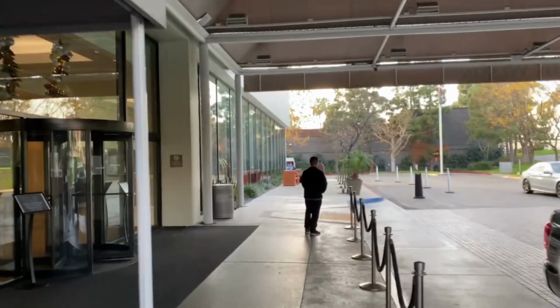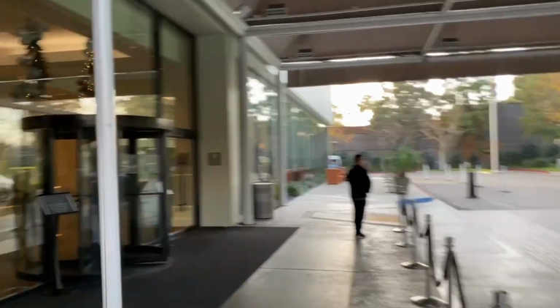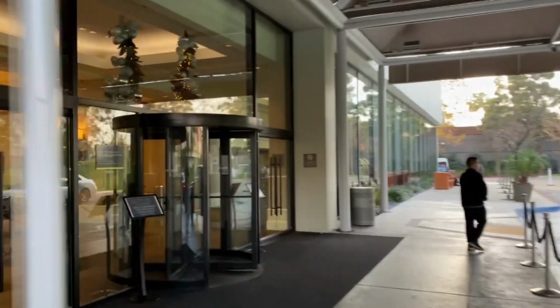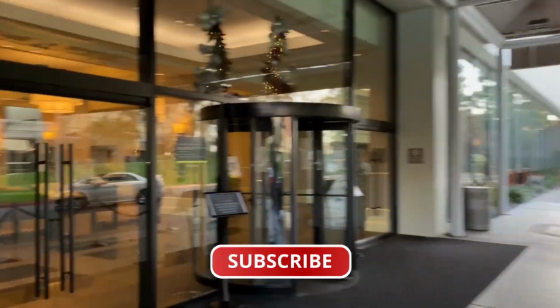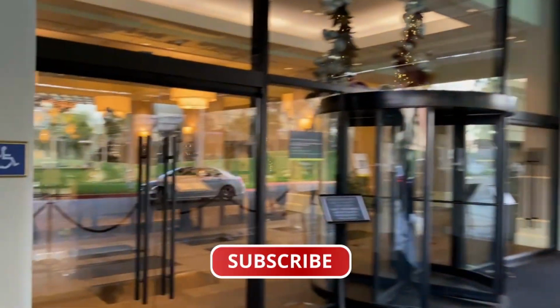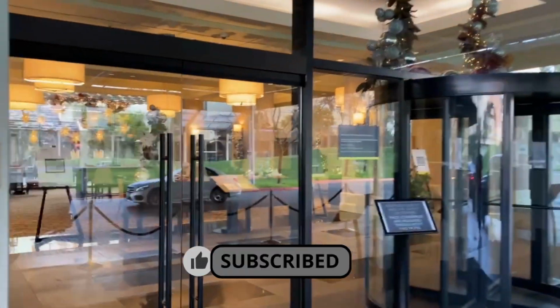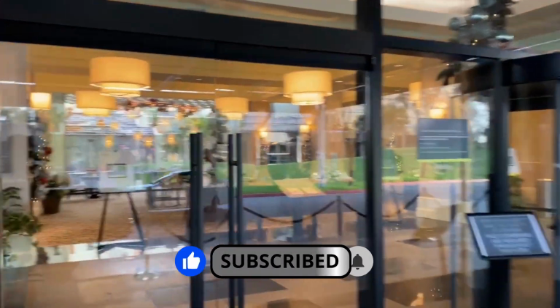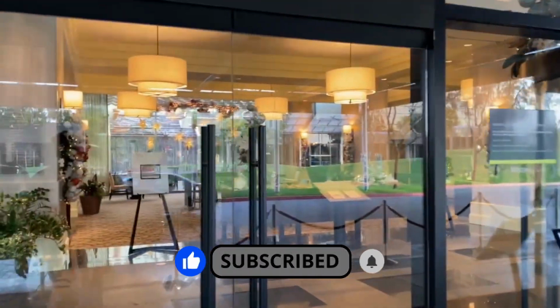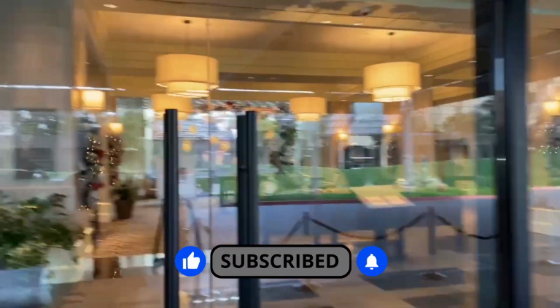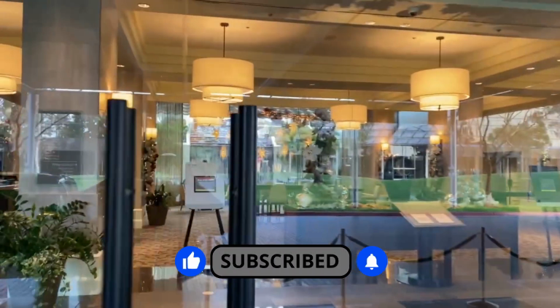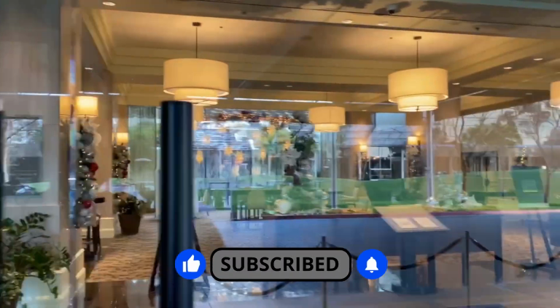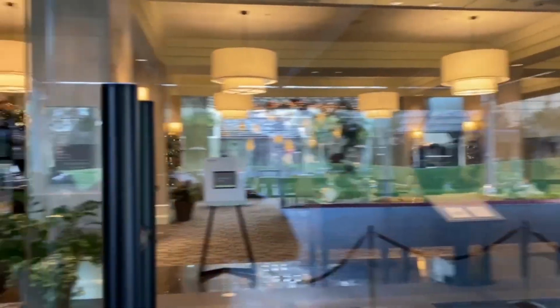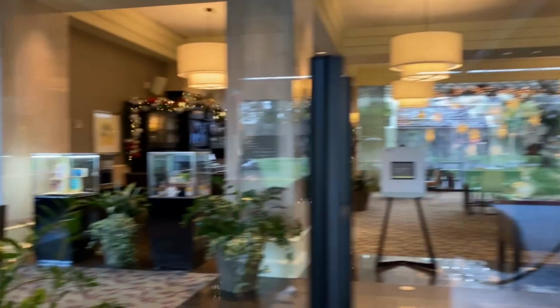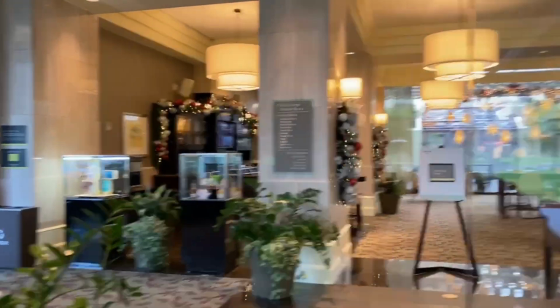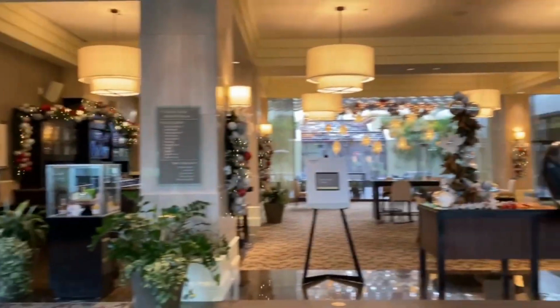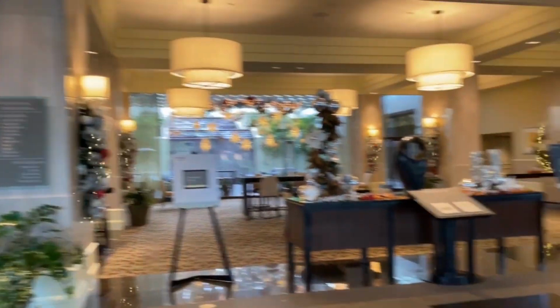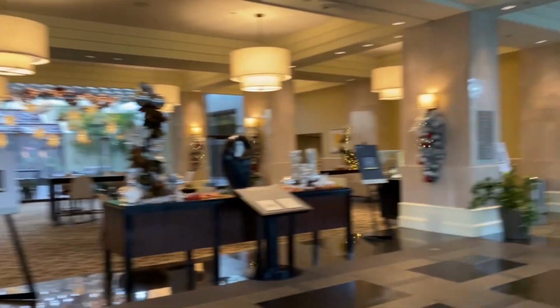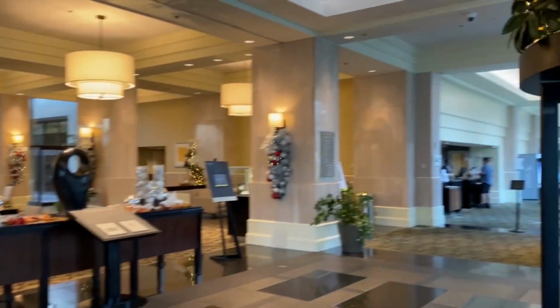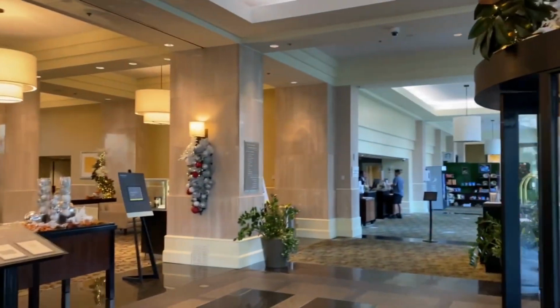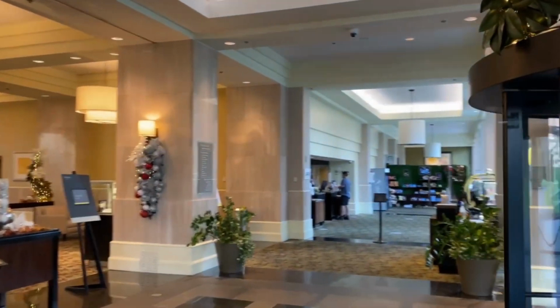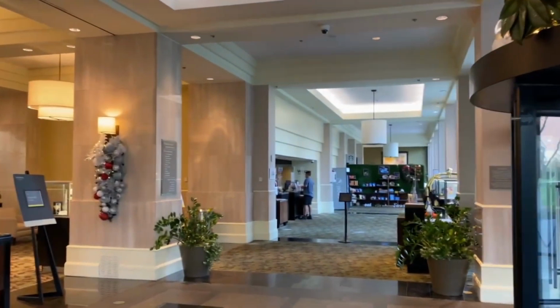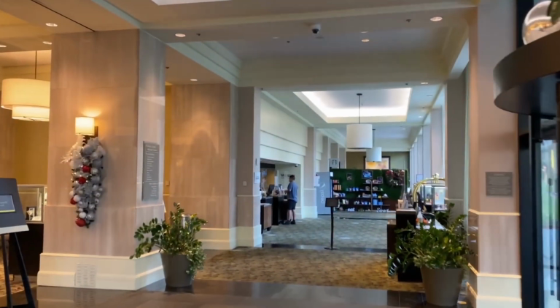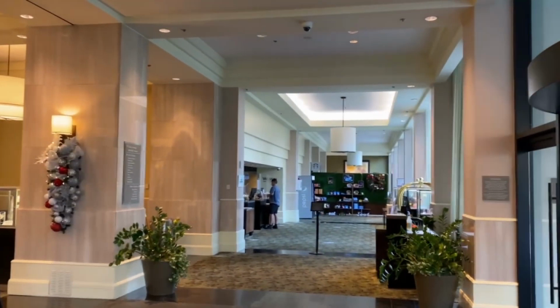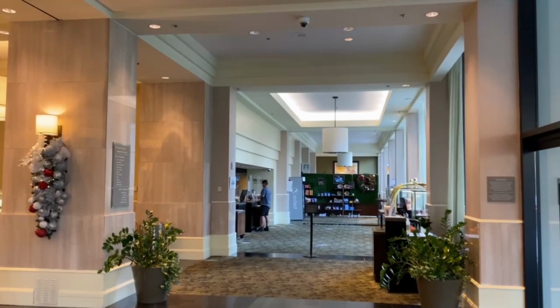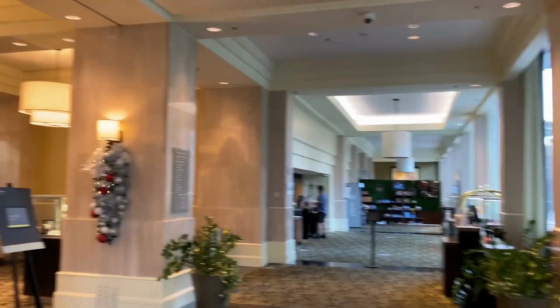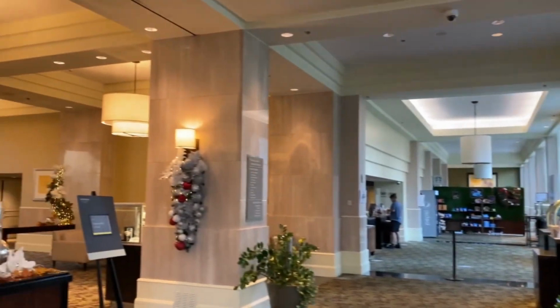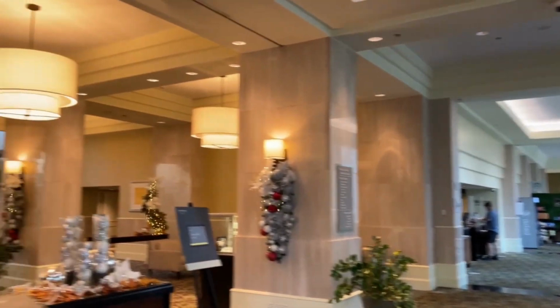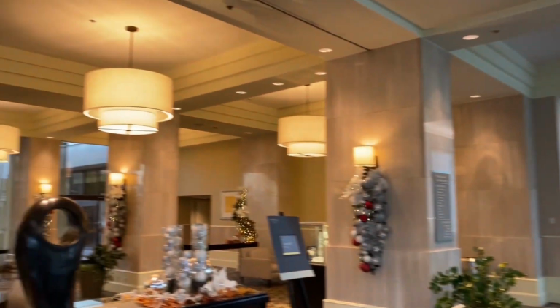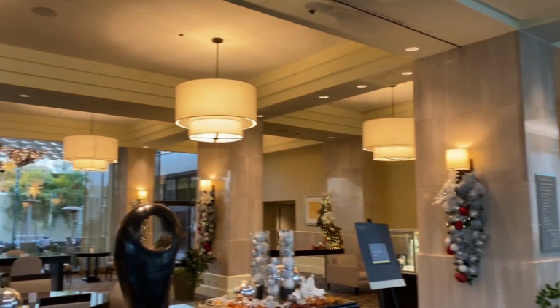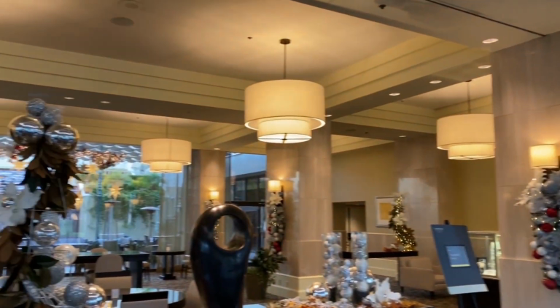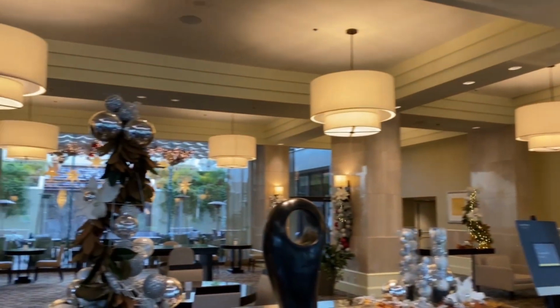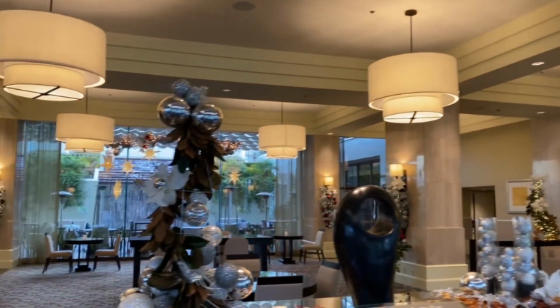What's great about this facility is they do allow pets for no charge. This is where you'll check in over there. We have a great lobby.